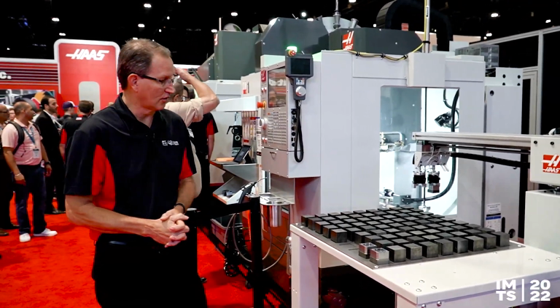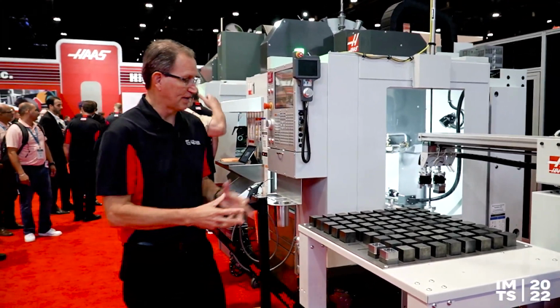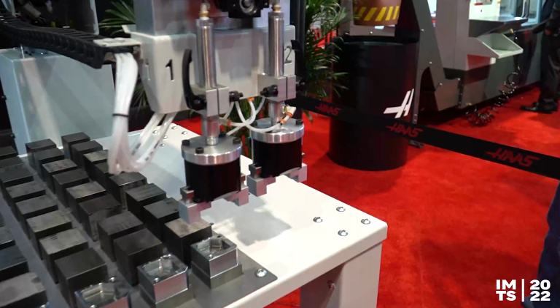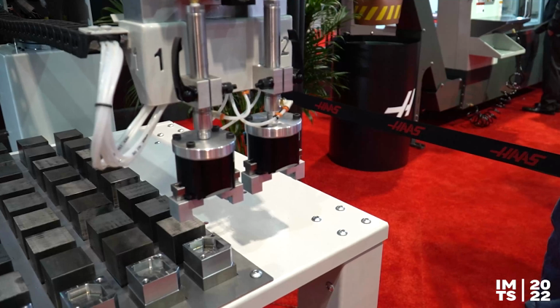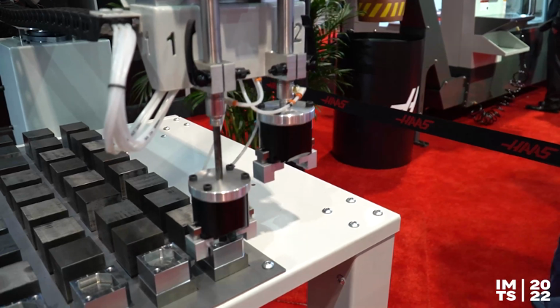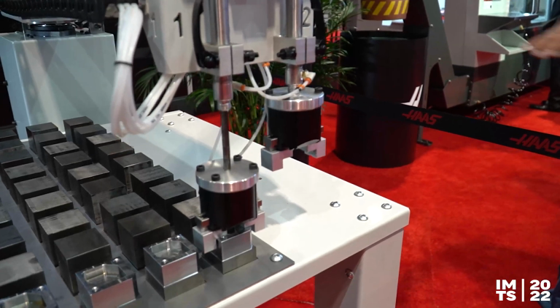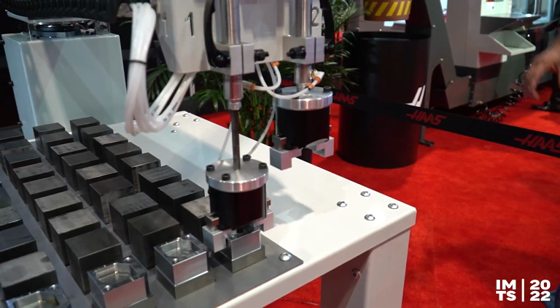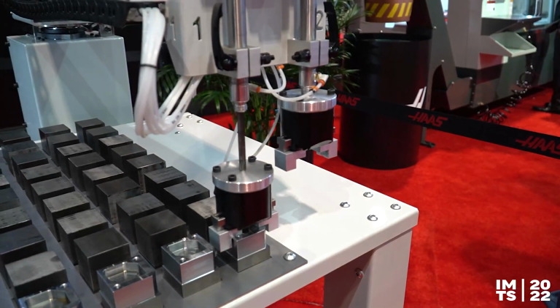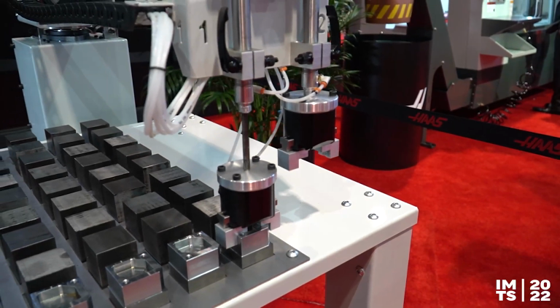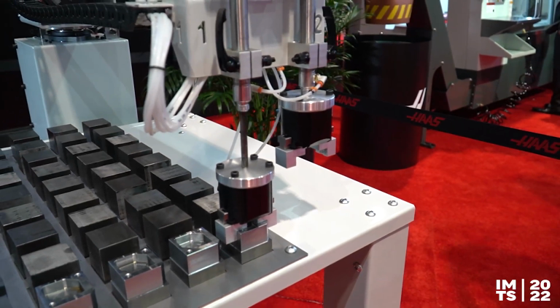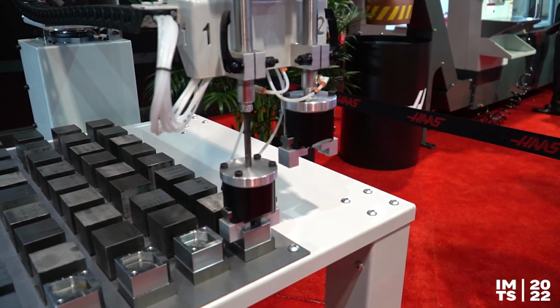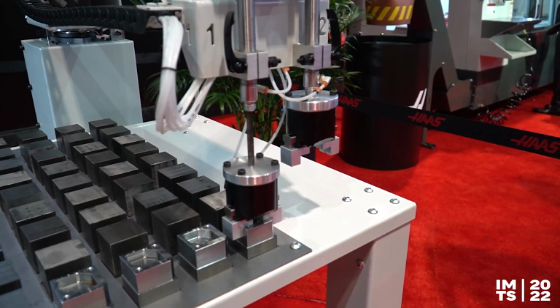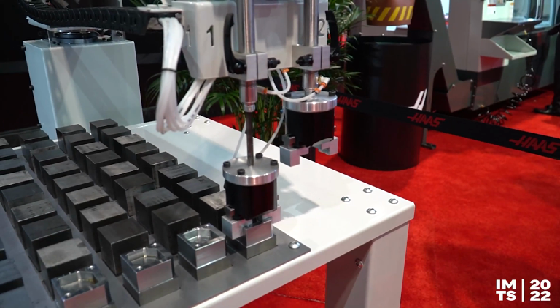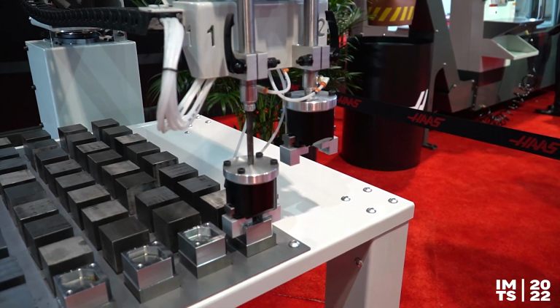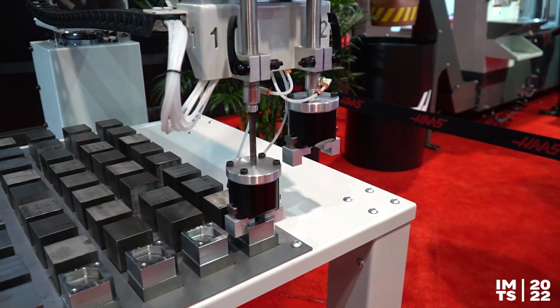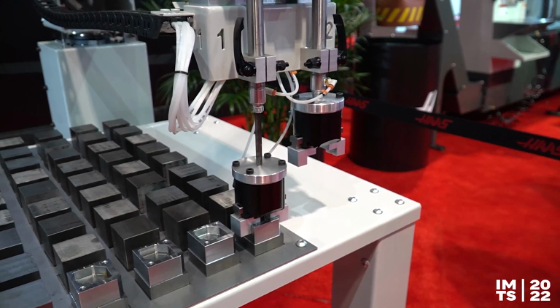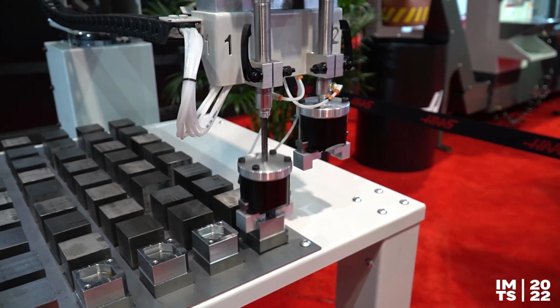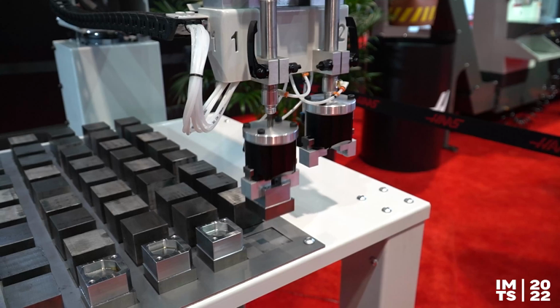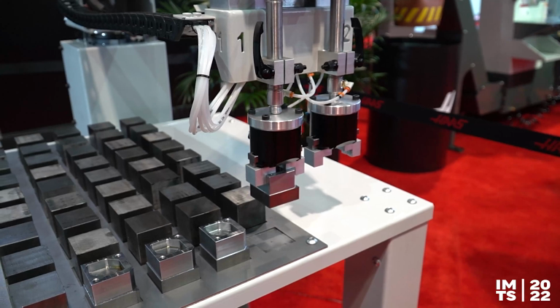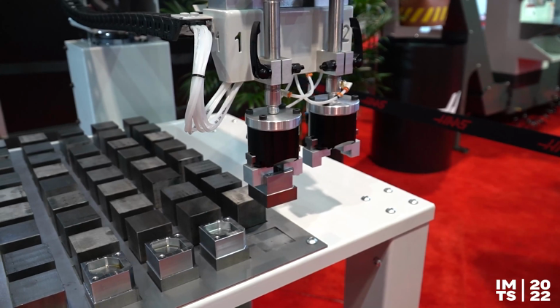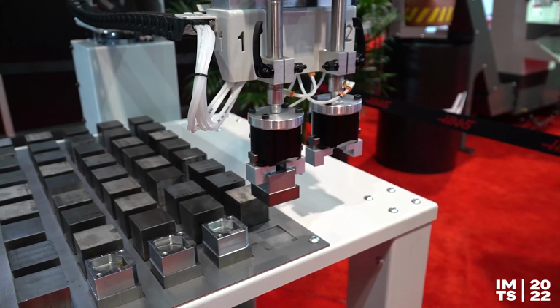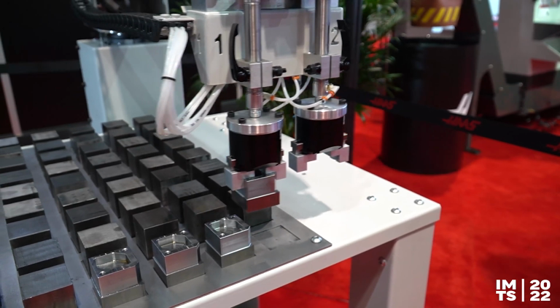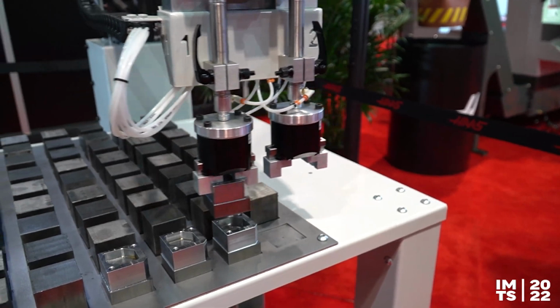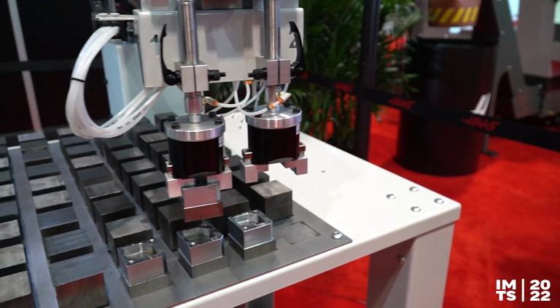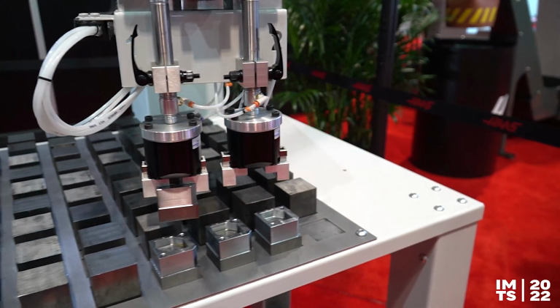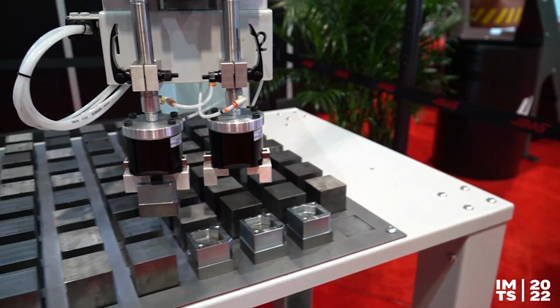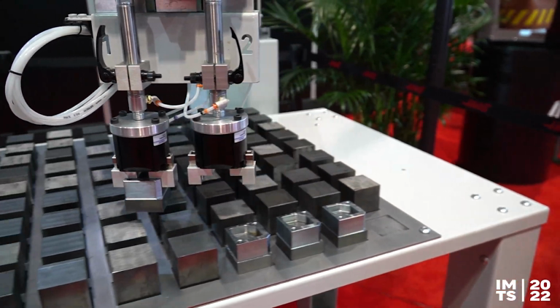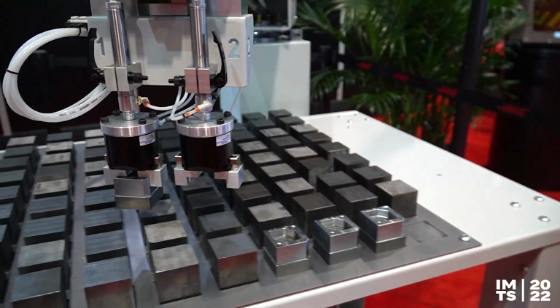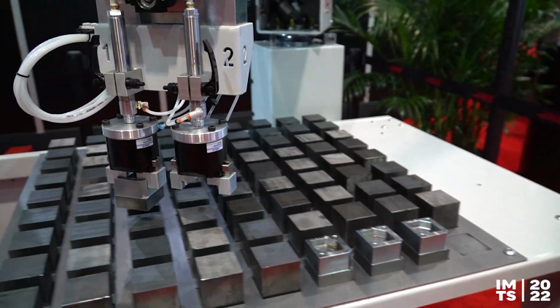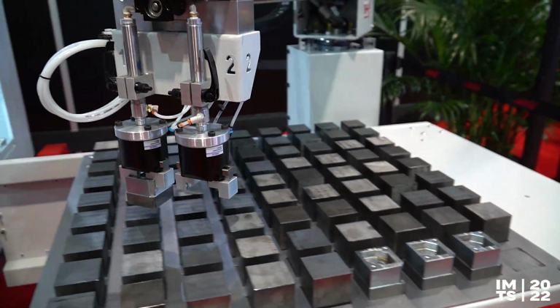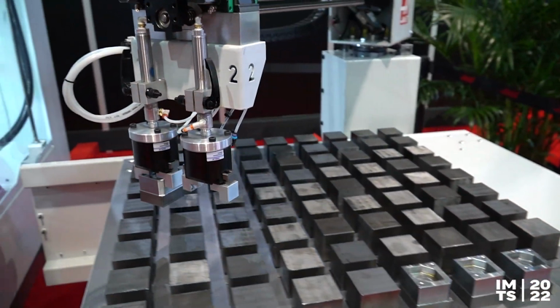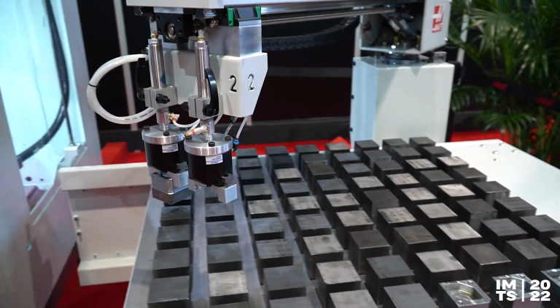Basically, this is what we've got: a compact footprint, very affordable, and you've got a double gripper. That double gripper will pick up the raw material and load it in, take the finished part out, and deliver it back.